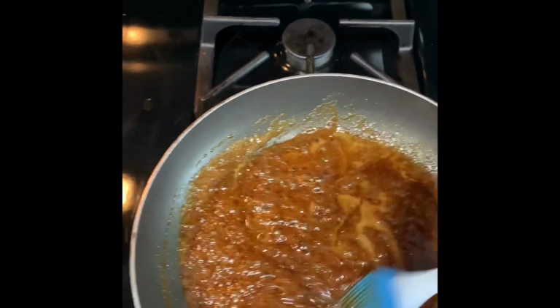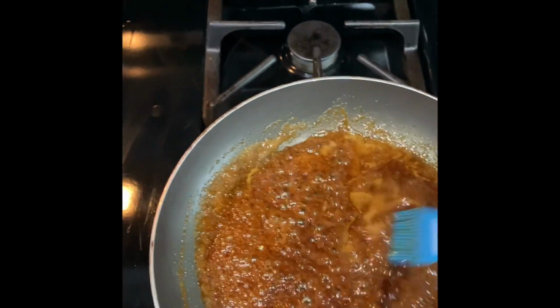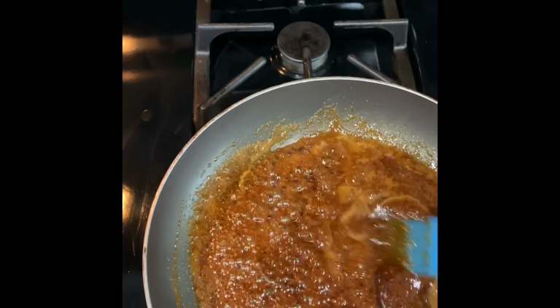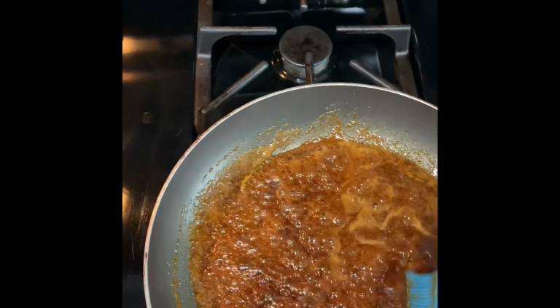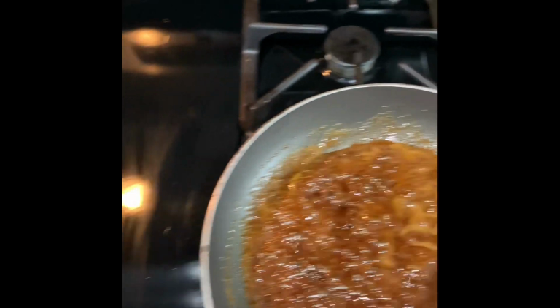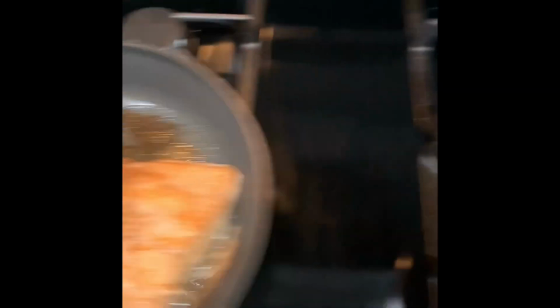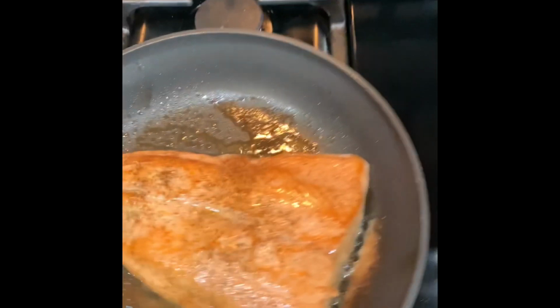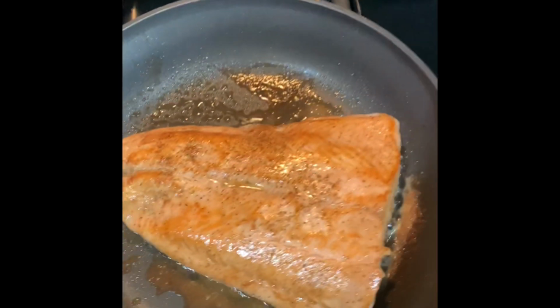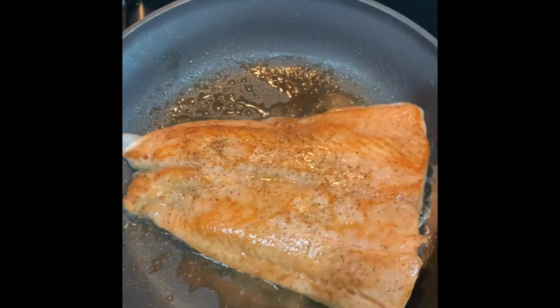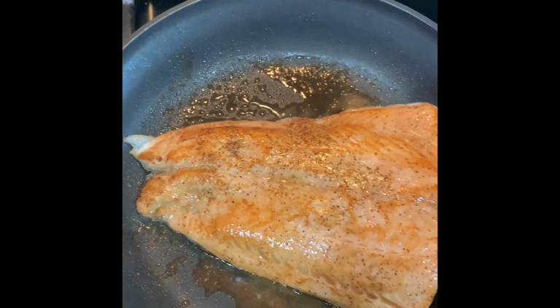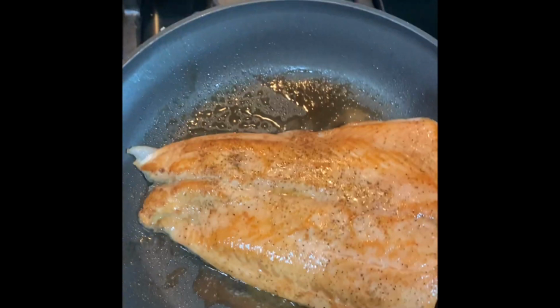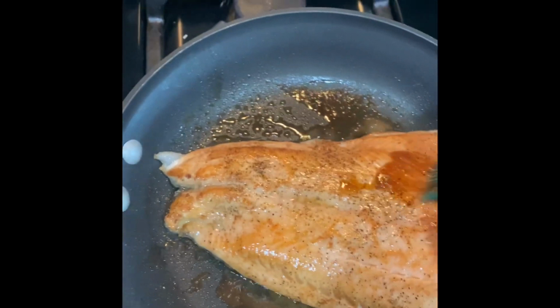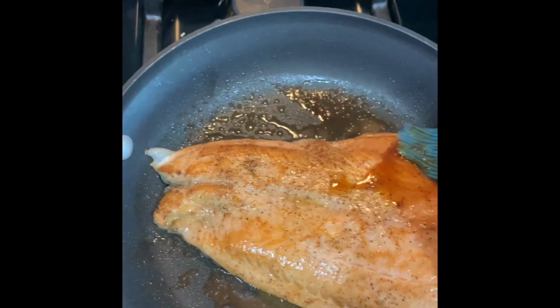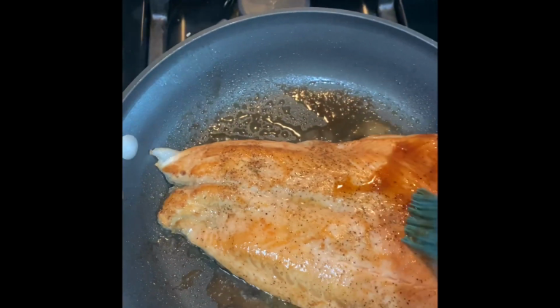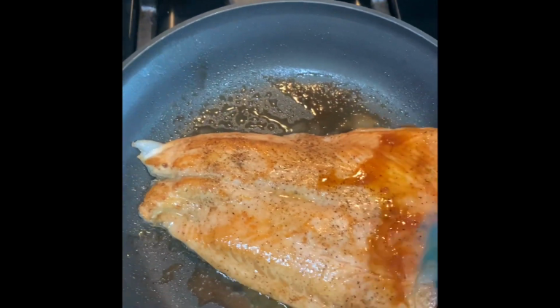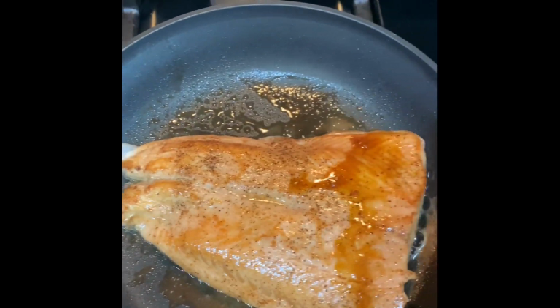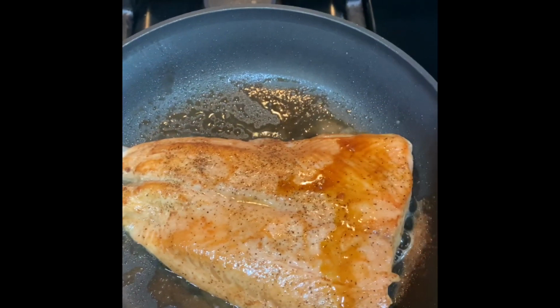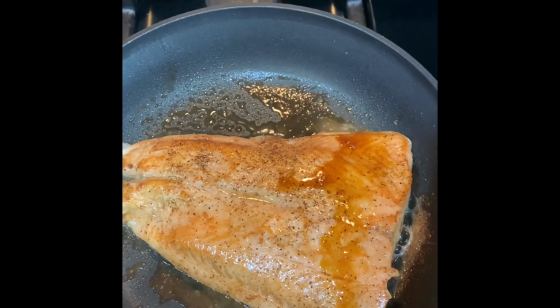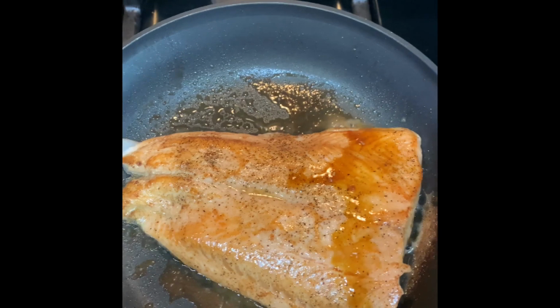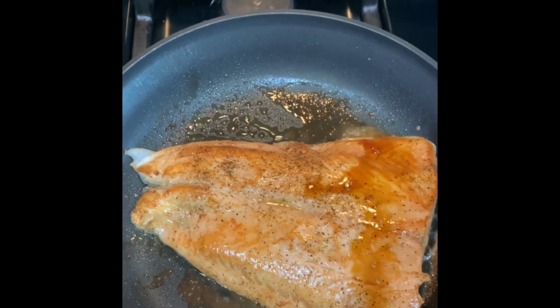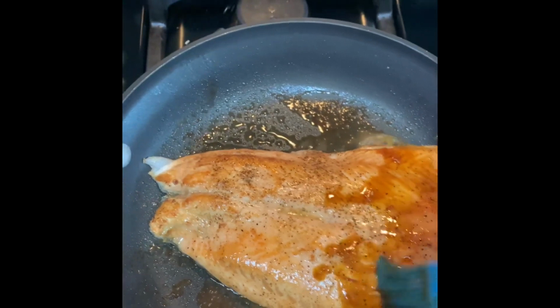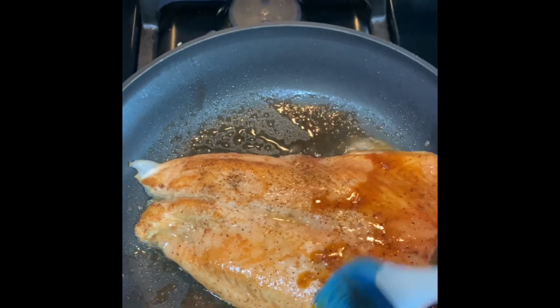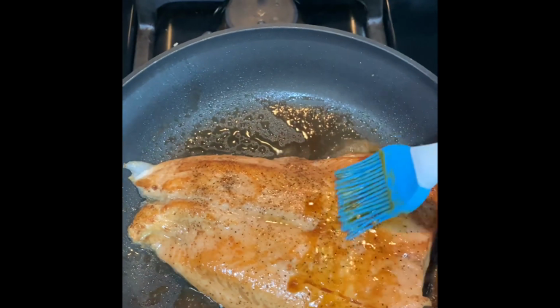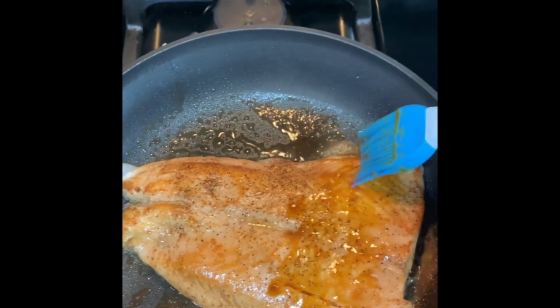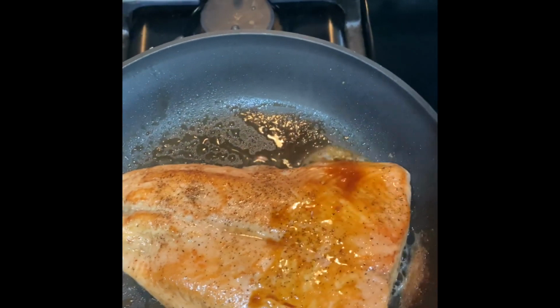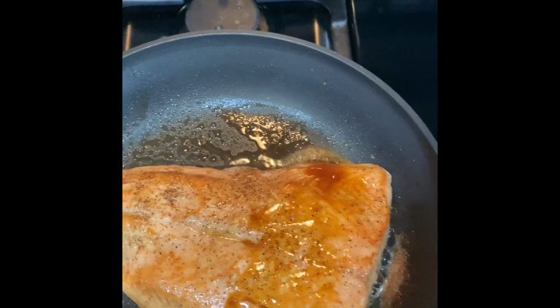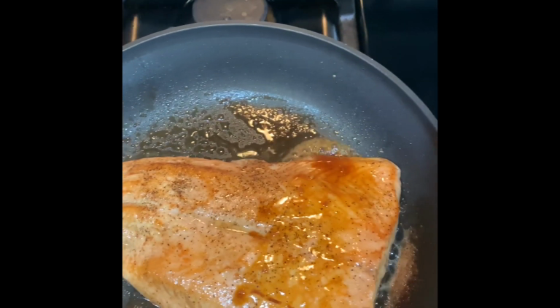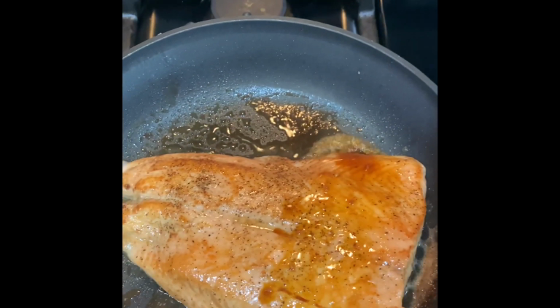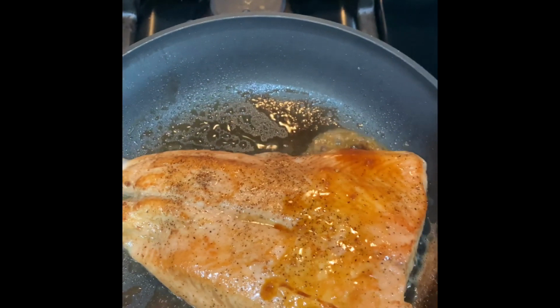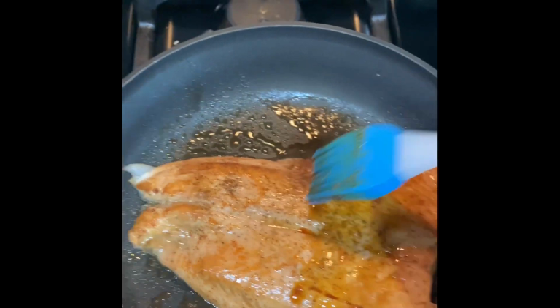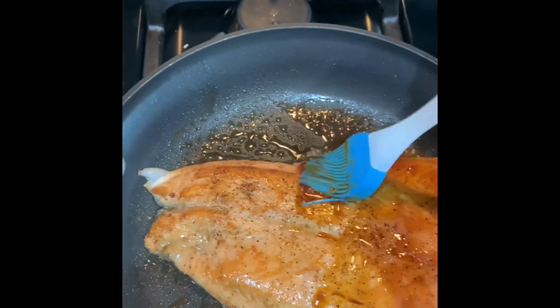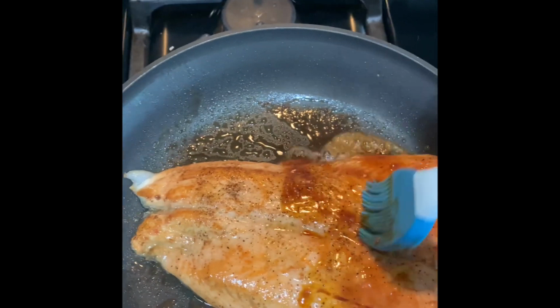I'm just gonna get a little bit of this and baste this. My garlic is in here too. Oh, it smells so good.